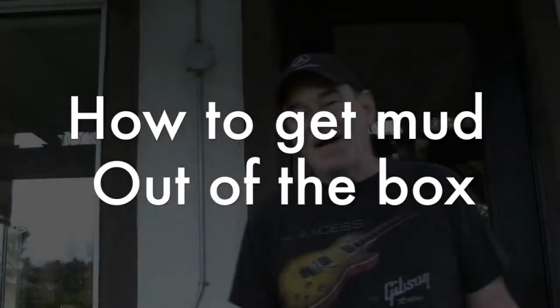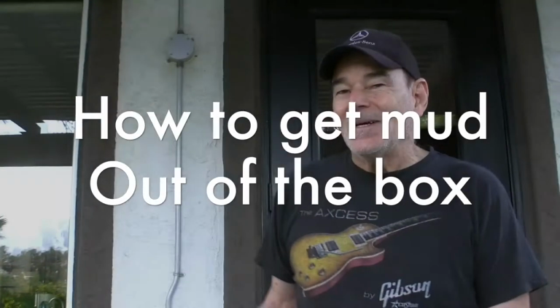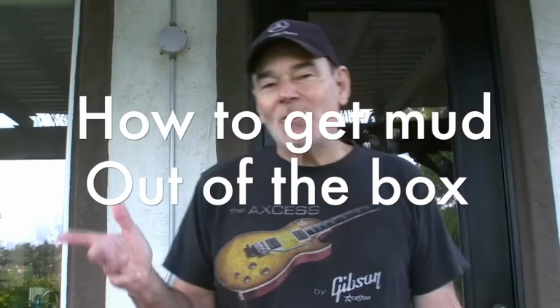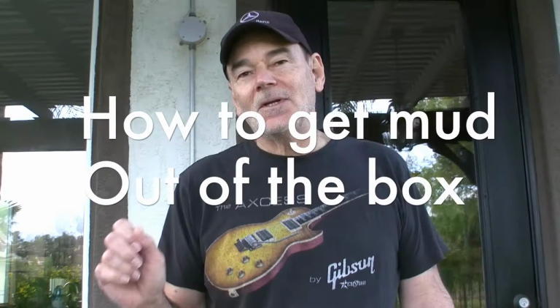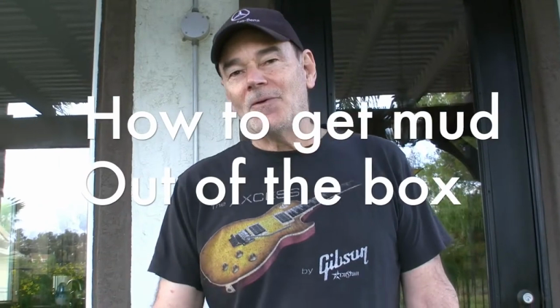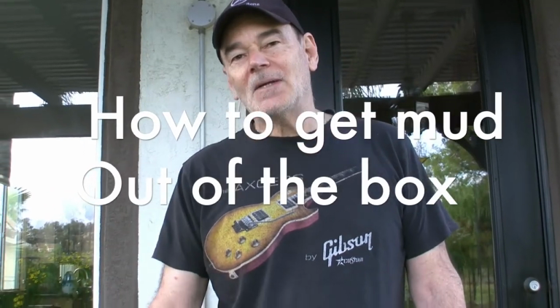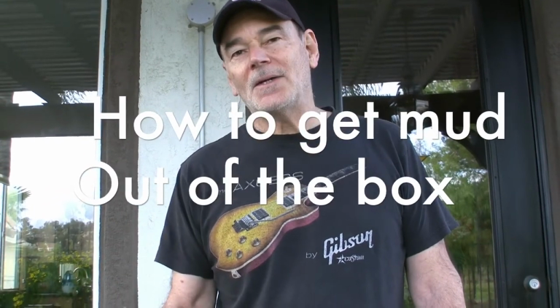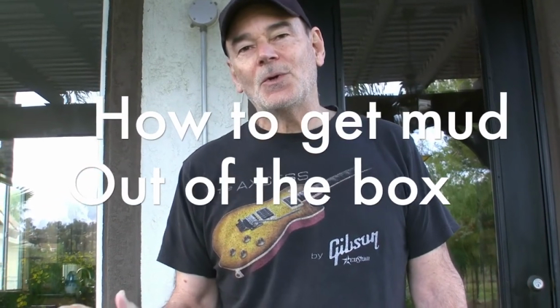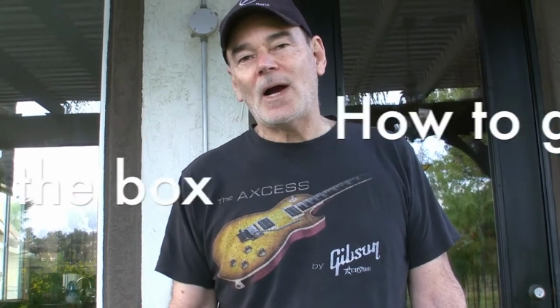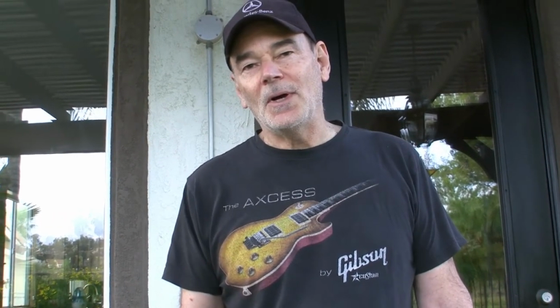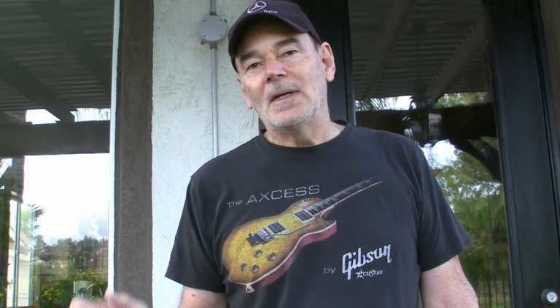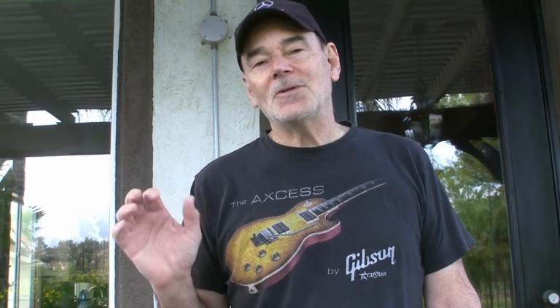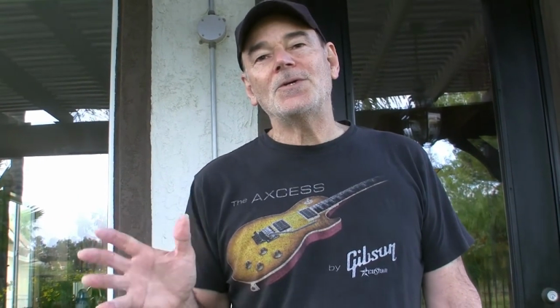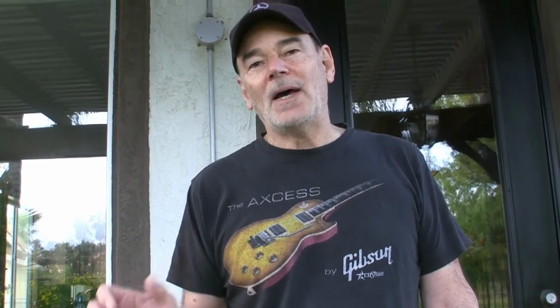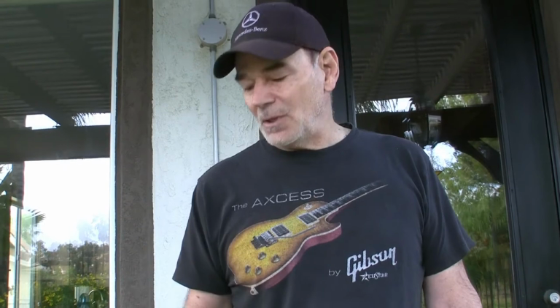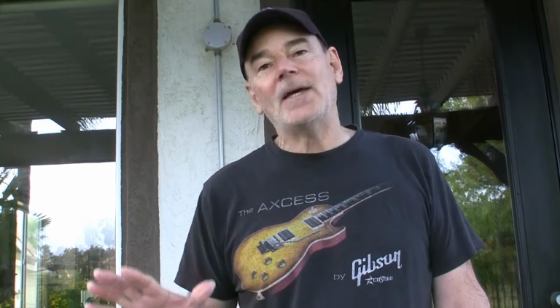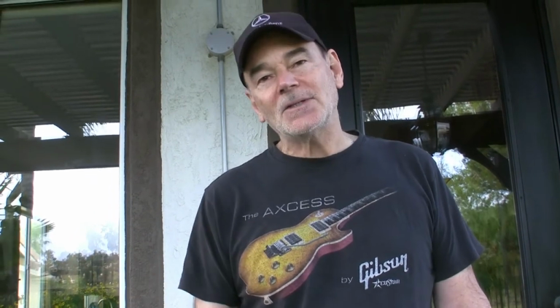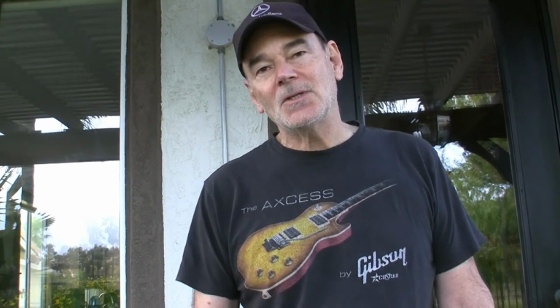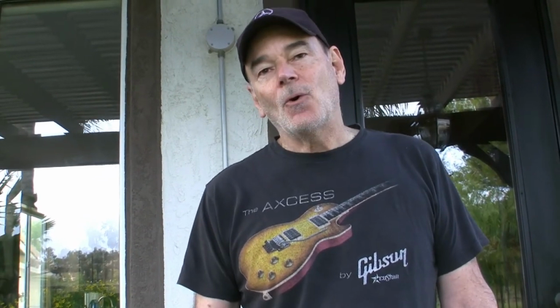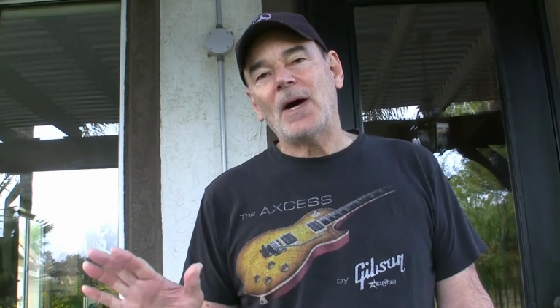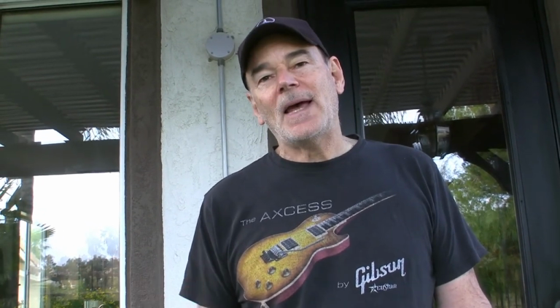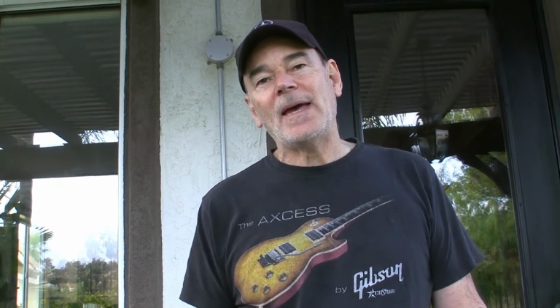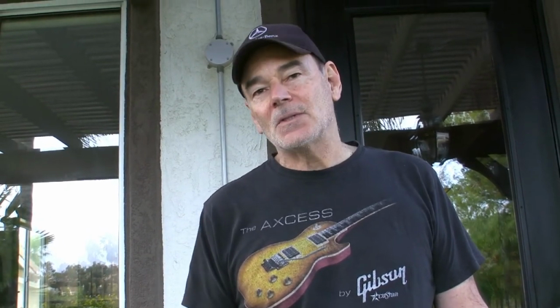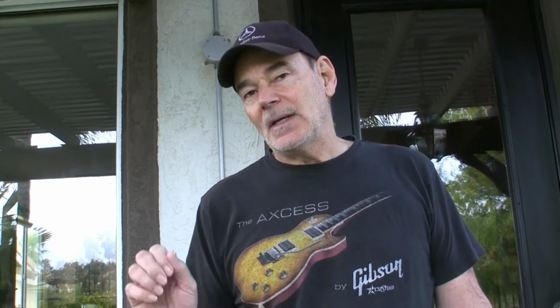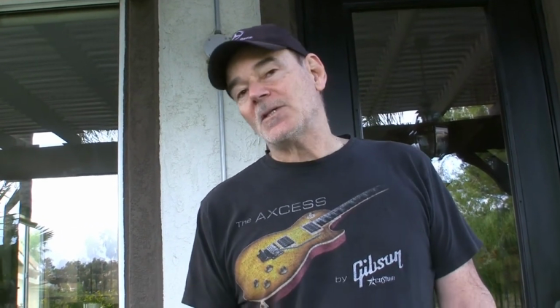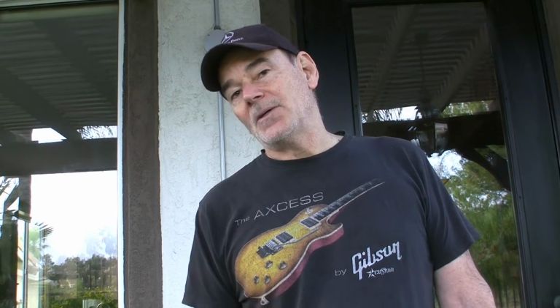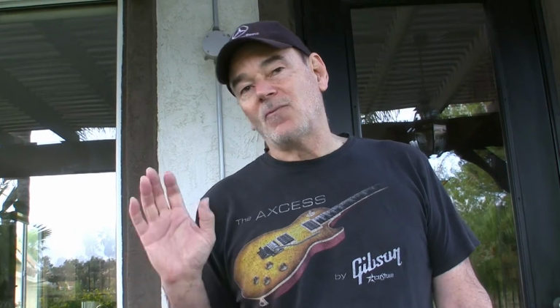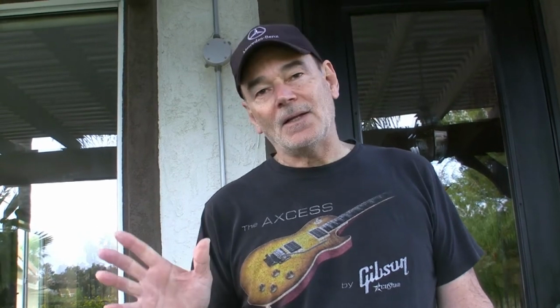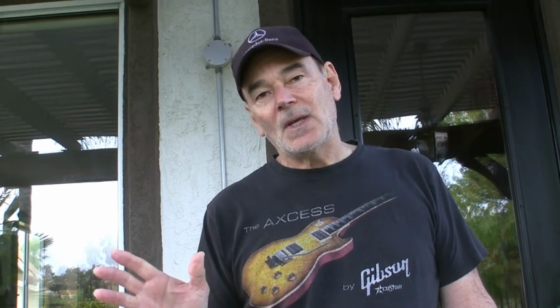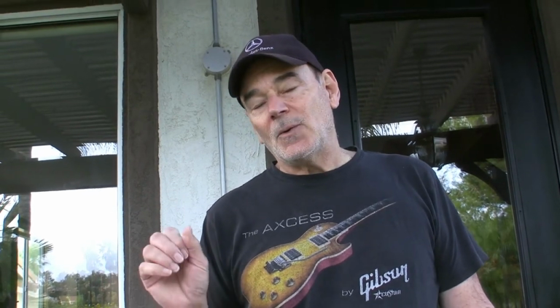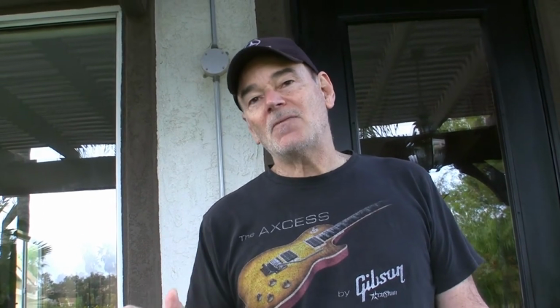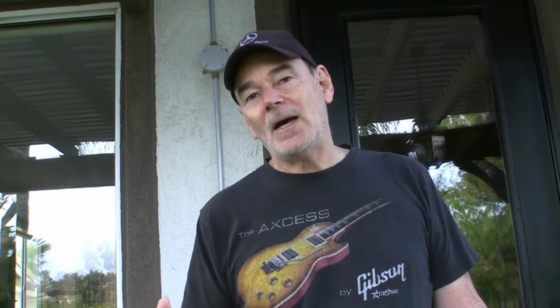Hi, I'm going to show you a little helpful hint on how to deal with your drywall mud. Now there's two different ways you can buy it. You can either buy it in boxes or you can buy it in plastic pails. The plastic pails are four gallons and they weigh 65 pounds.